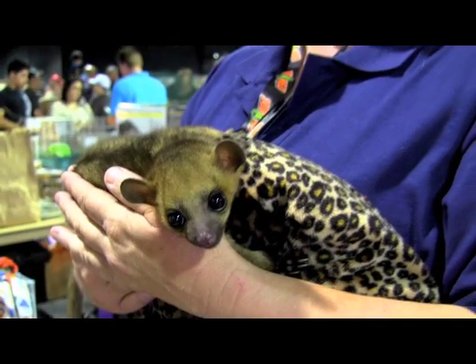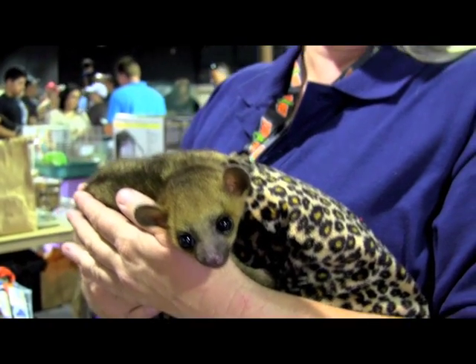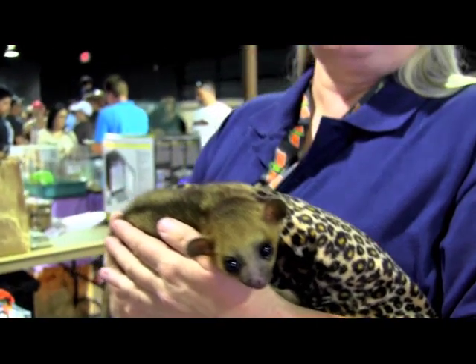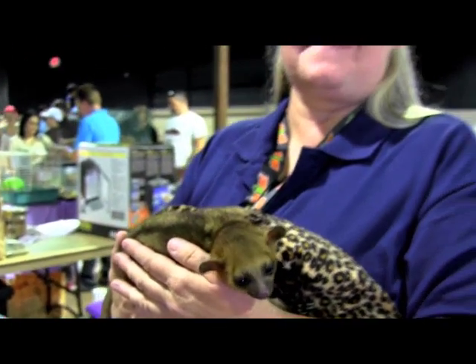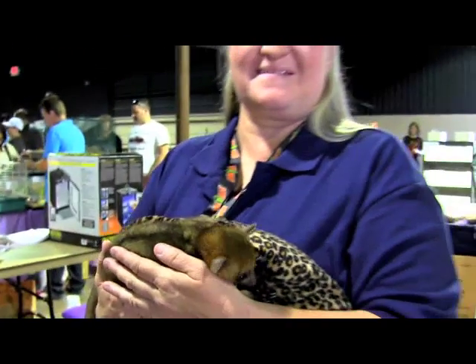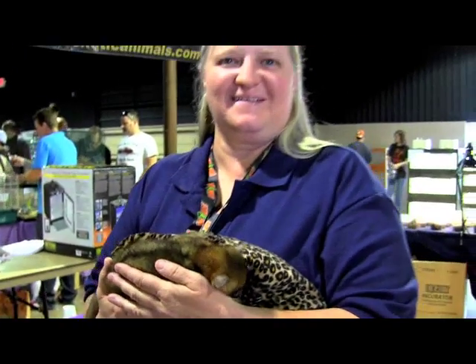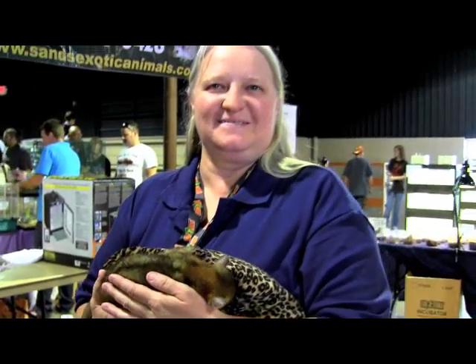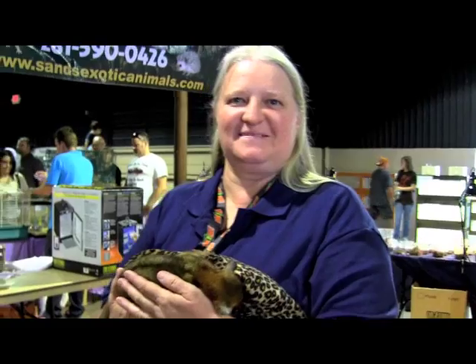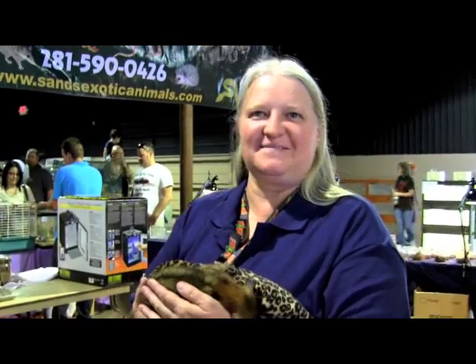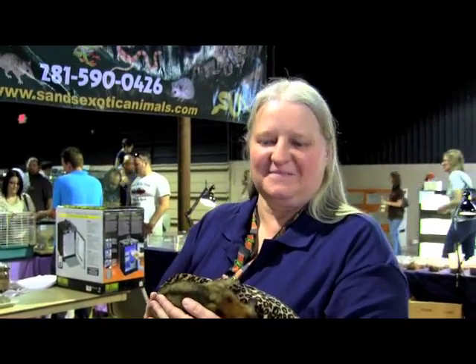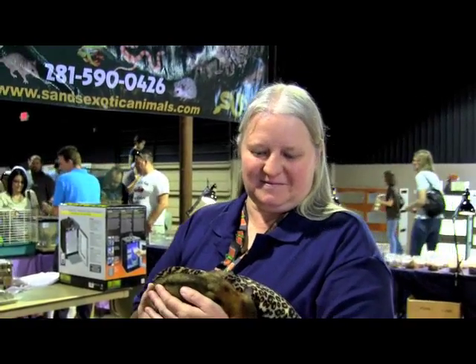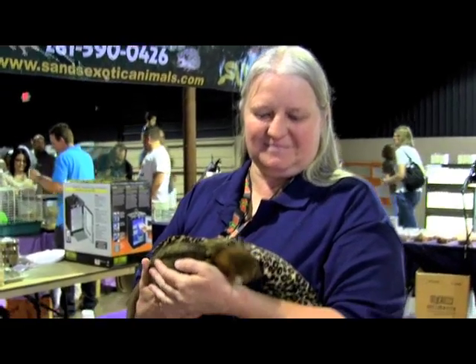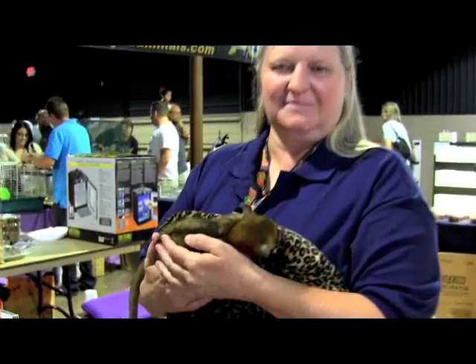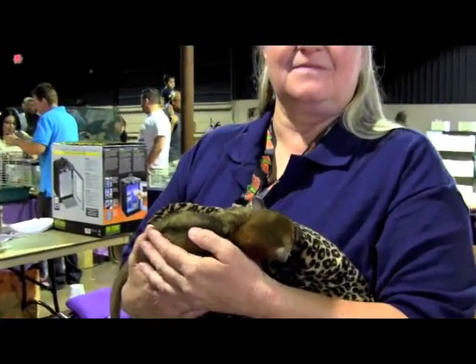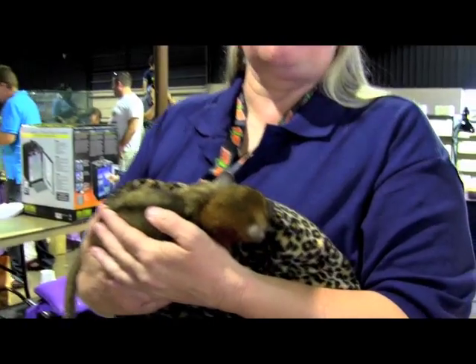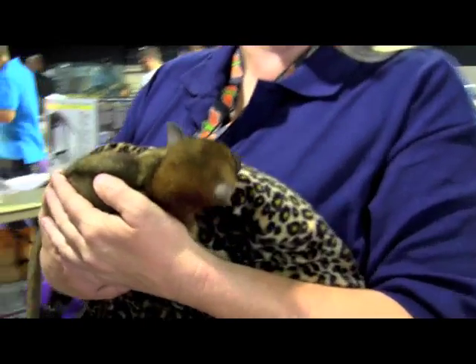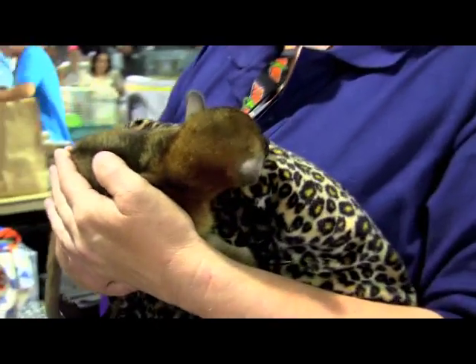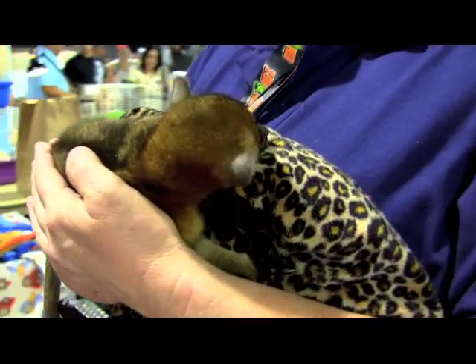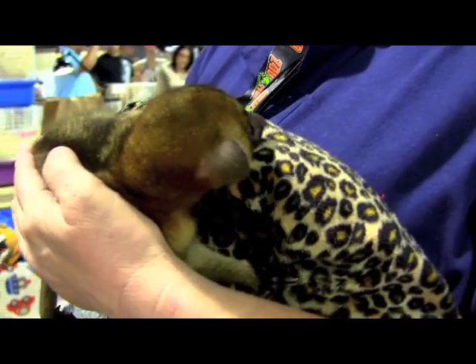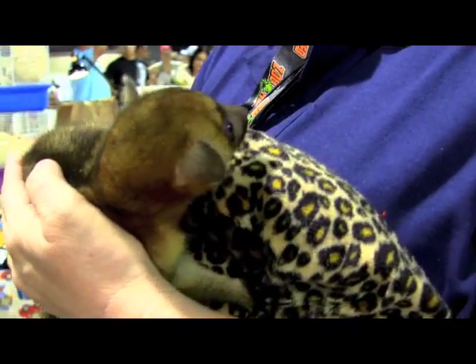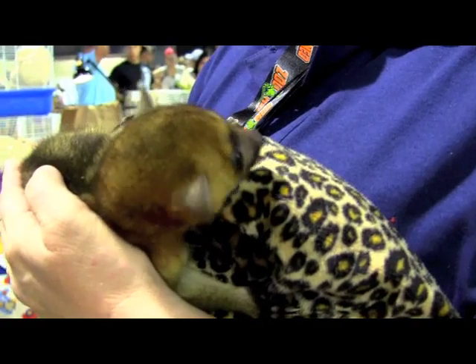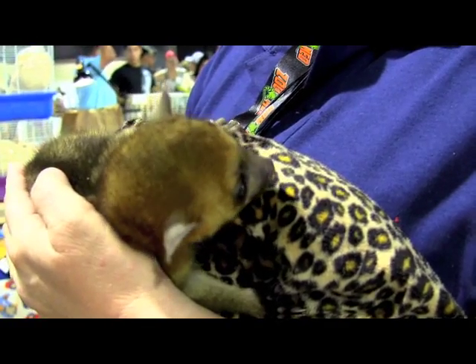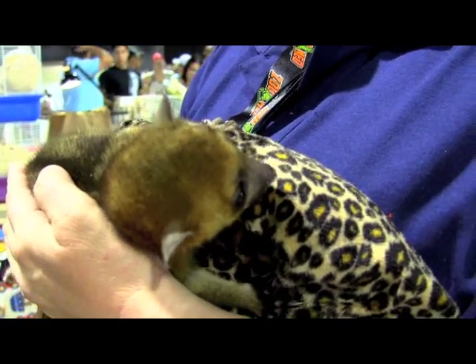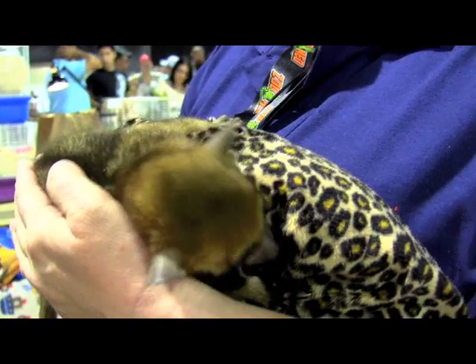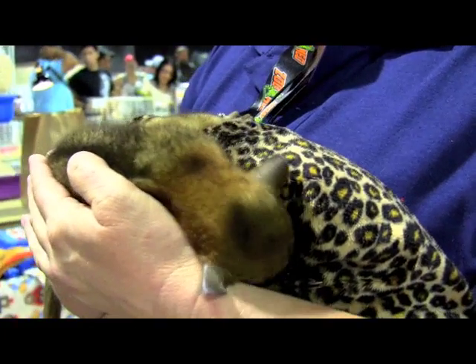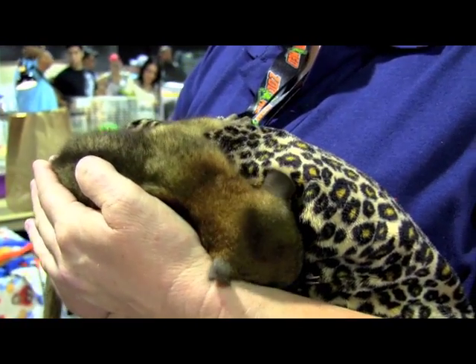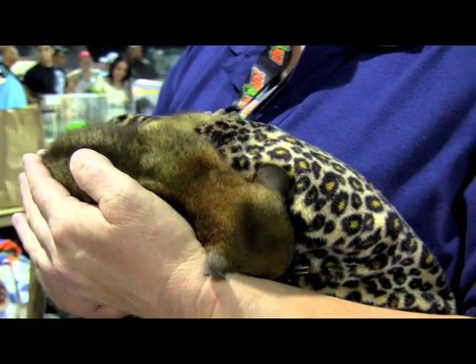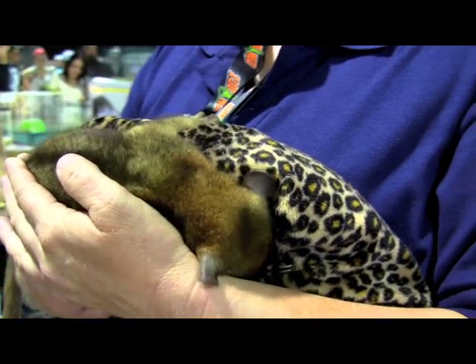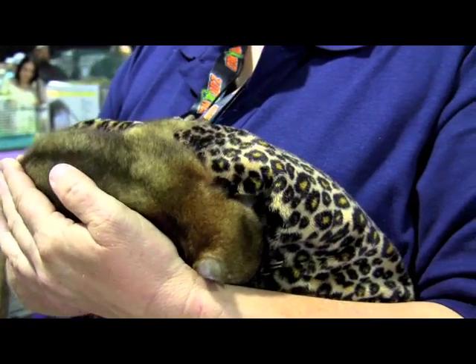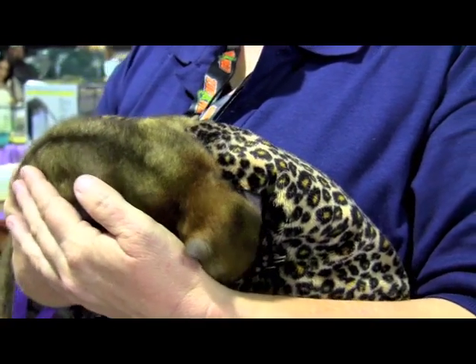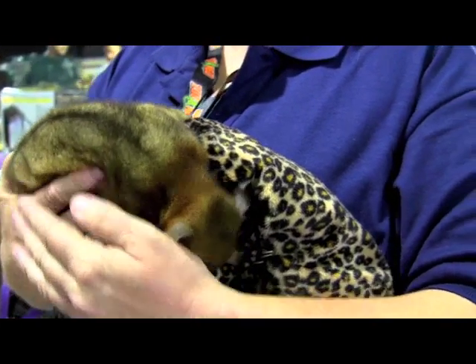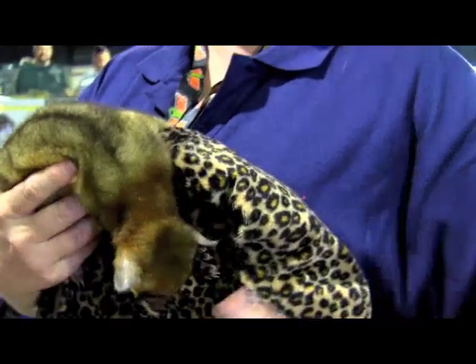Alright guys, it is Houston Repticon. I'm with Suzette from S&S Exotics. Suzette, I saw this little one — is this a kinkajou? A kinkajou, yes sir. What is a kinkajou? Tell me a little bit about it.